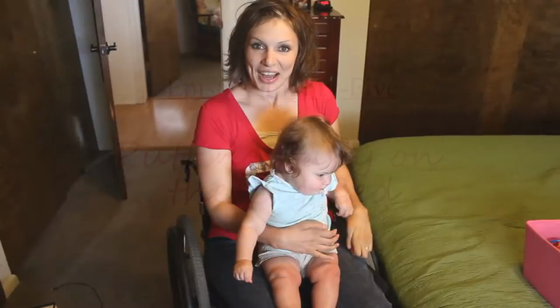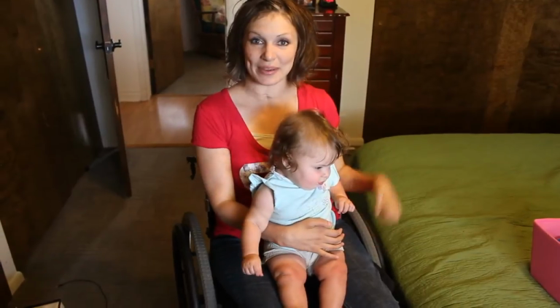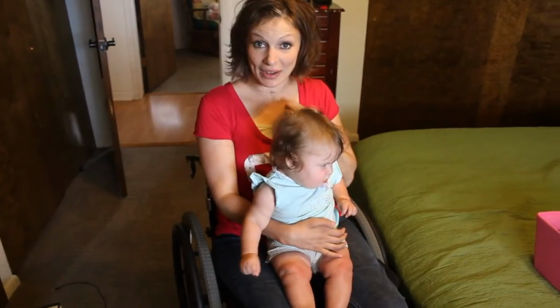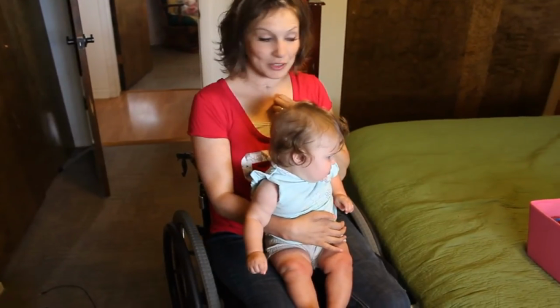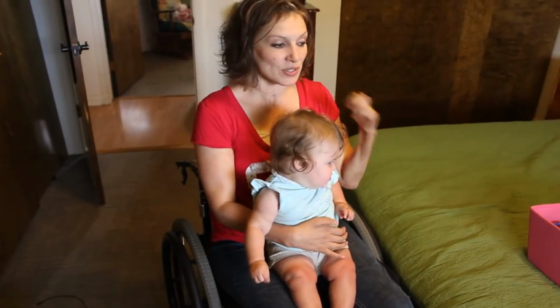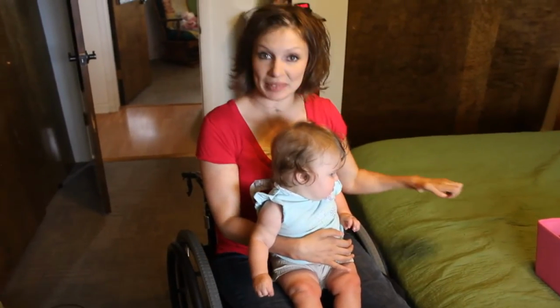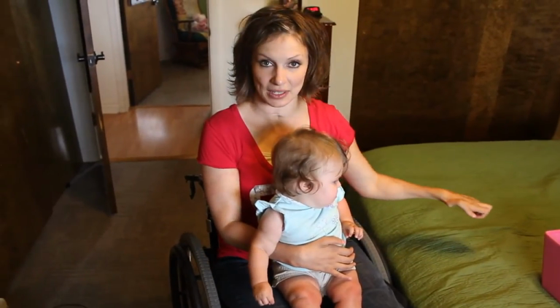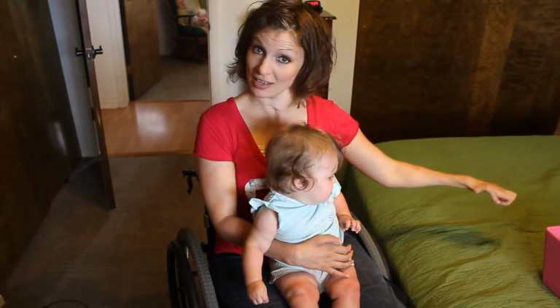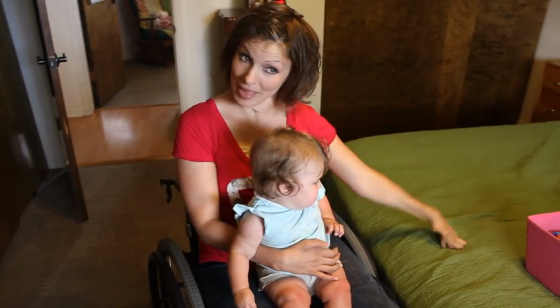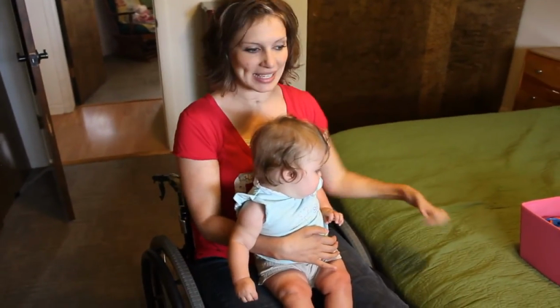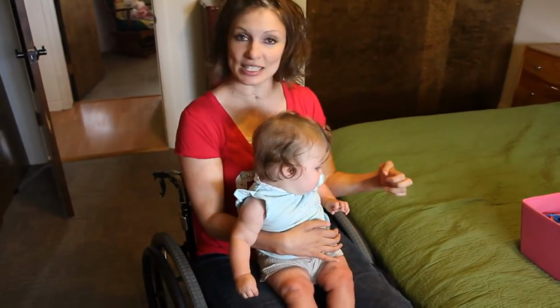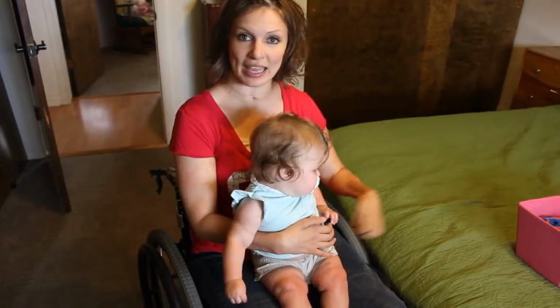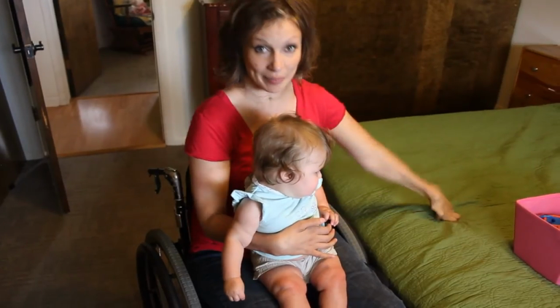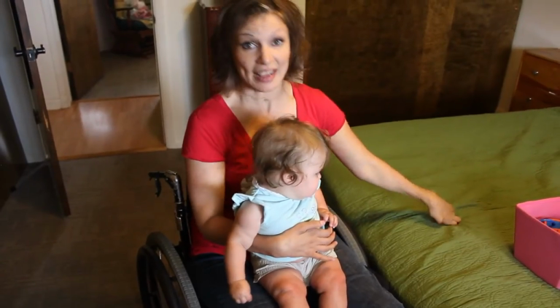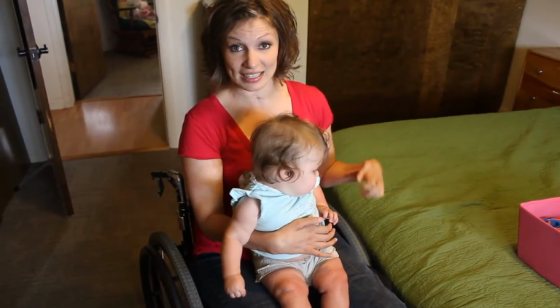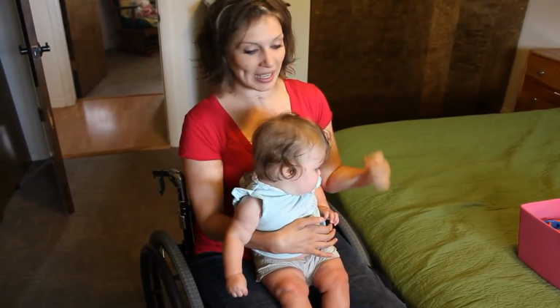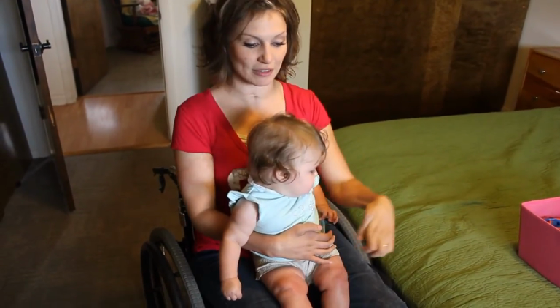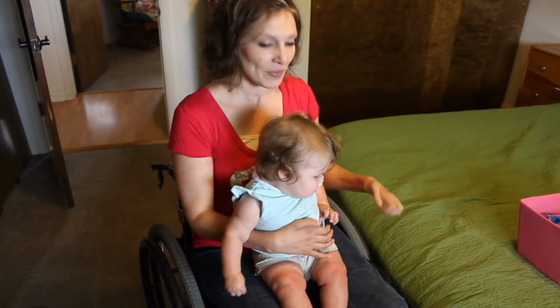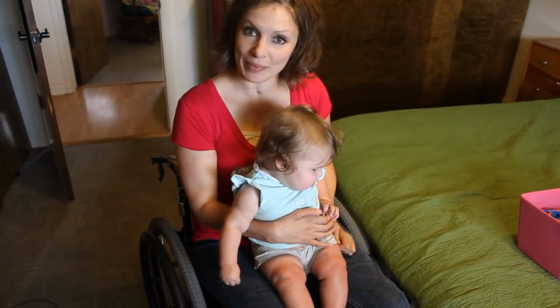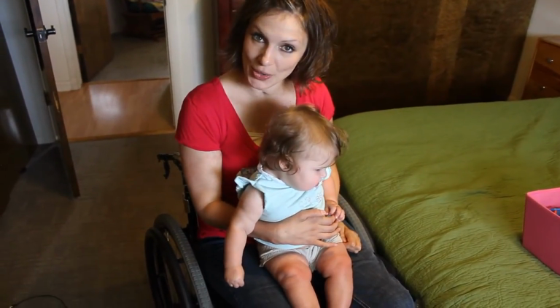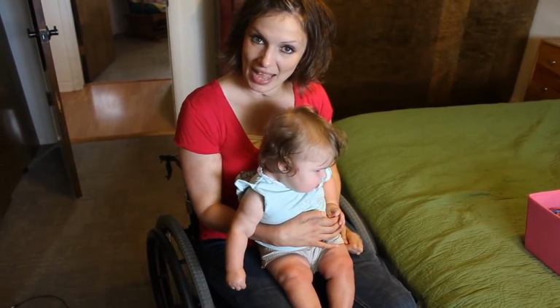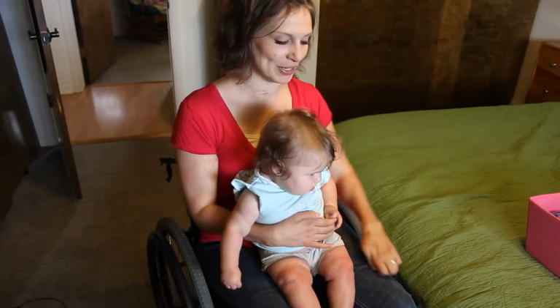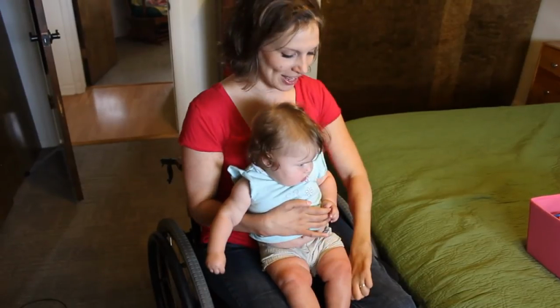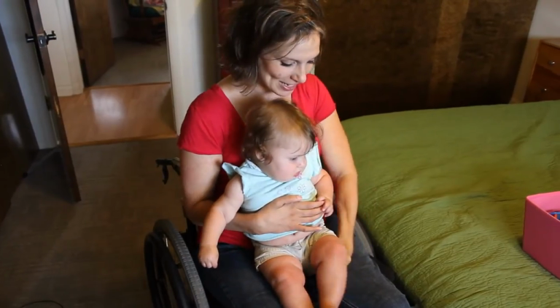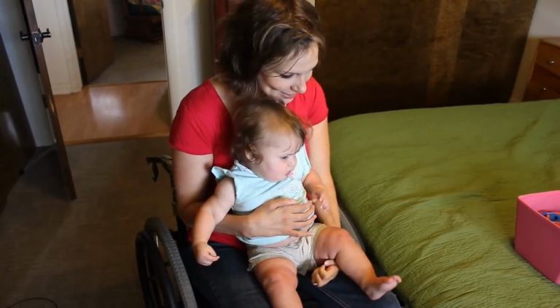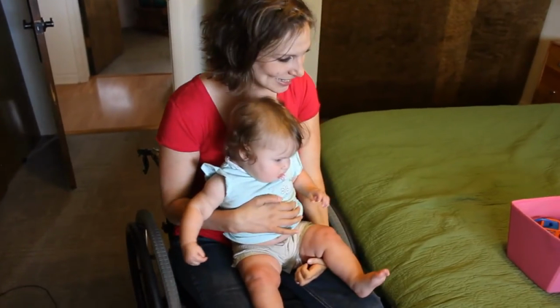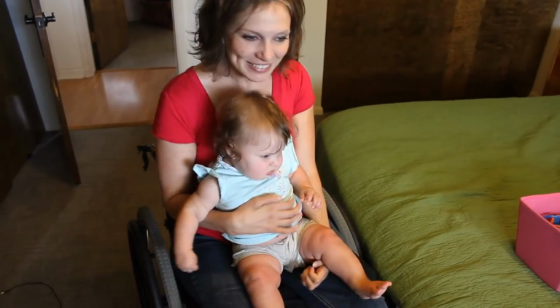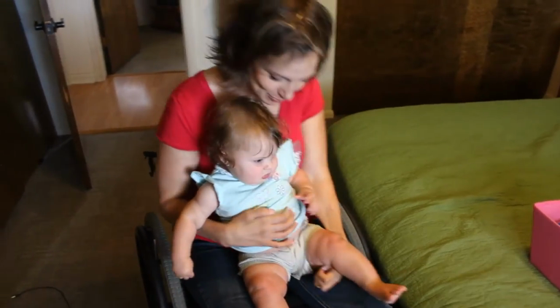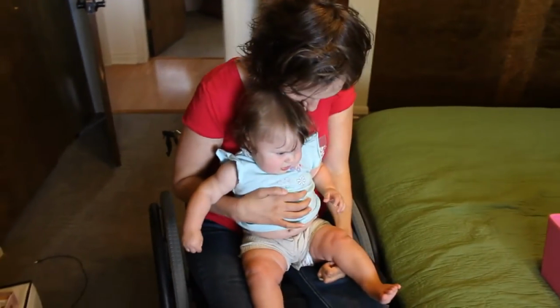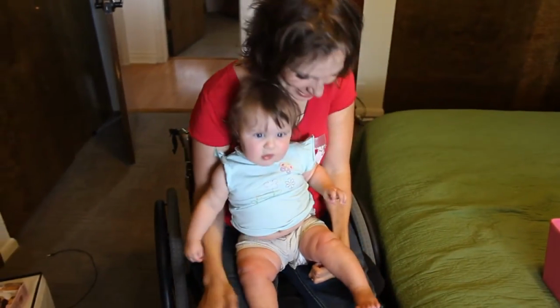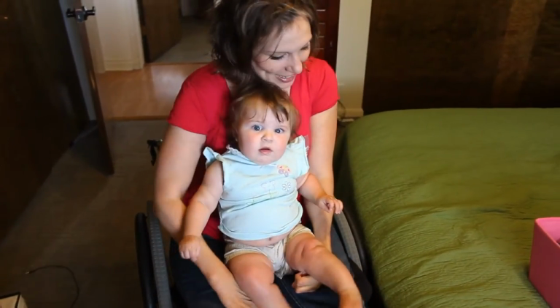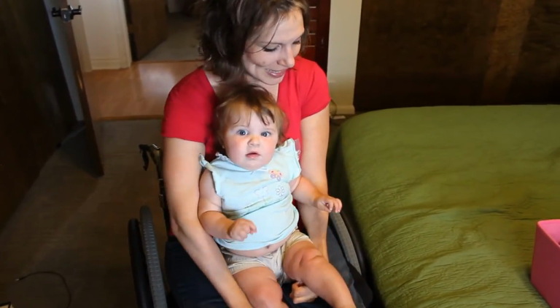Okay, here we are in our bedroom. Zula plays a lot on our bed because it's easier for me to get her to the bed than it is for me to get her to the floor. So I'm going to show you how I put her on the bed. You ready to go play on the bed? Here we go.